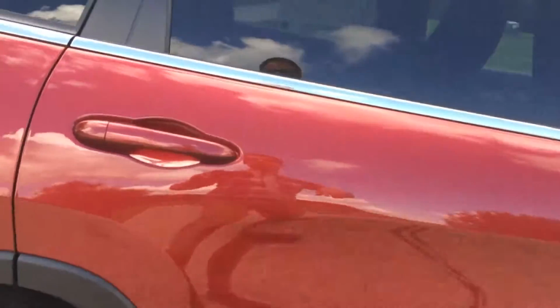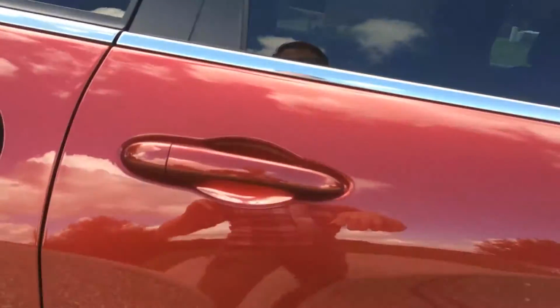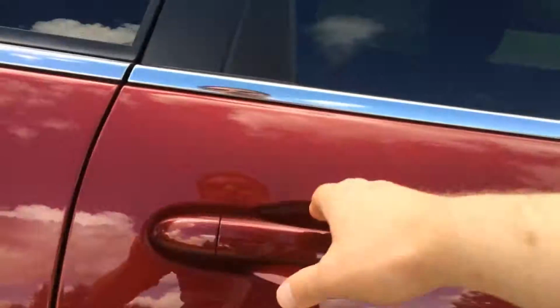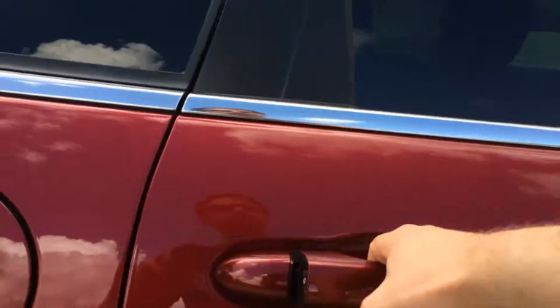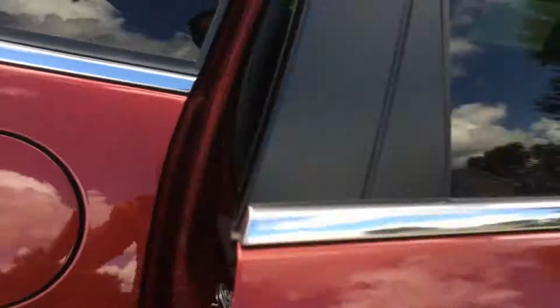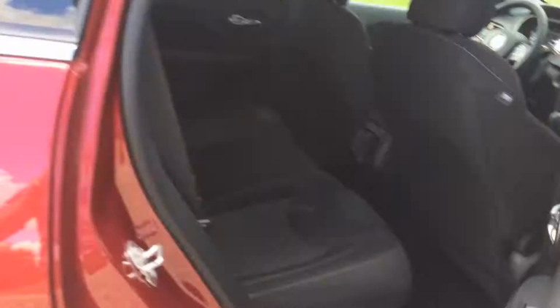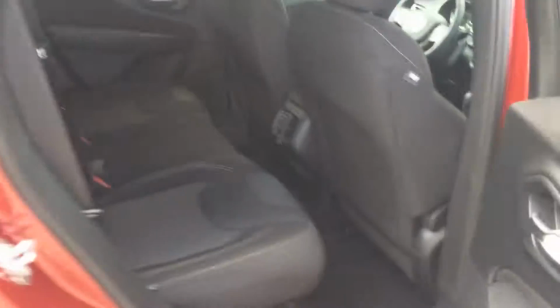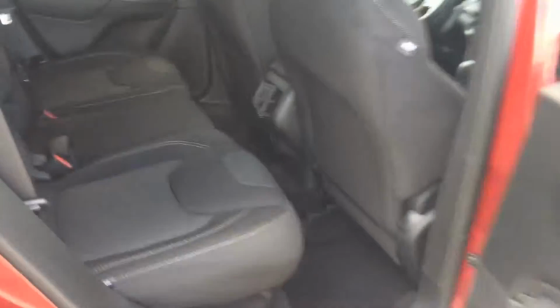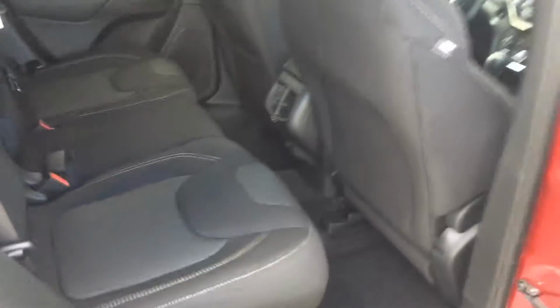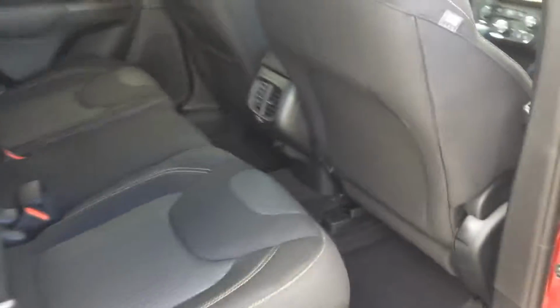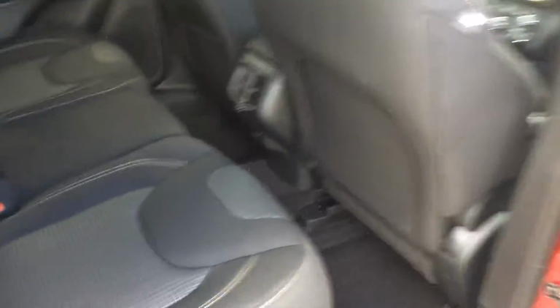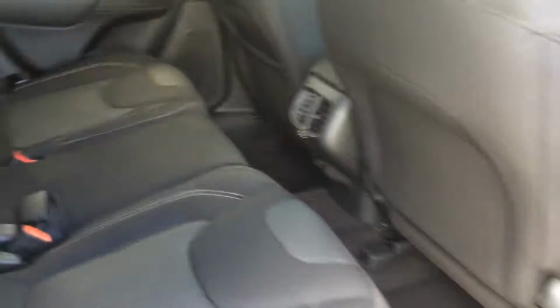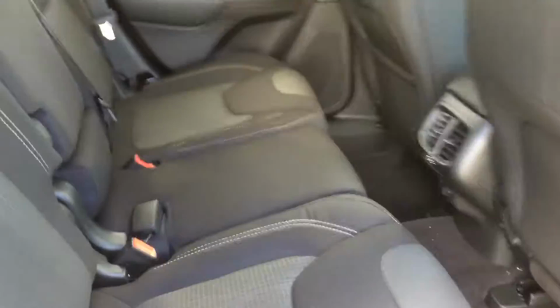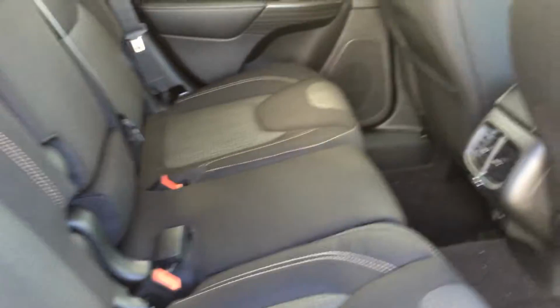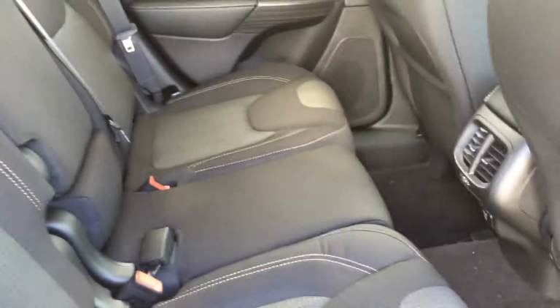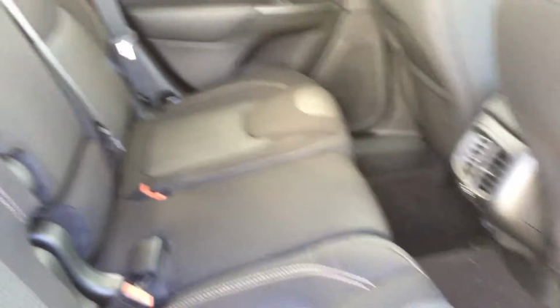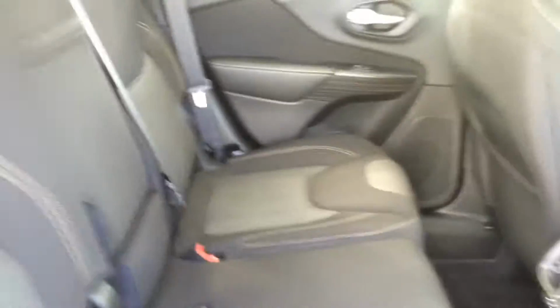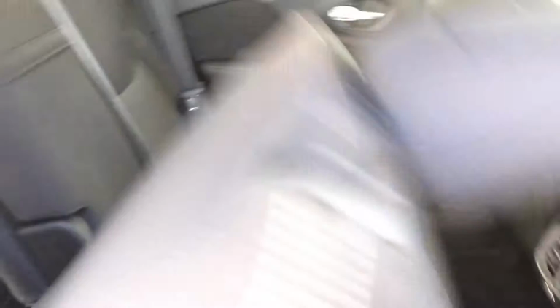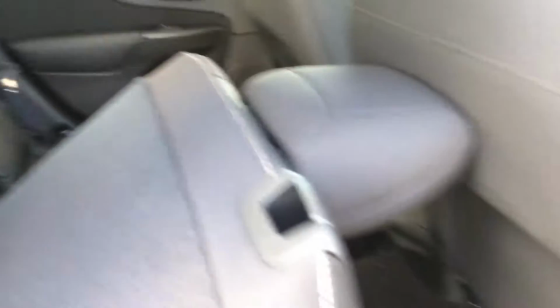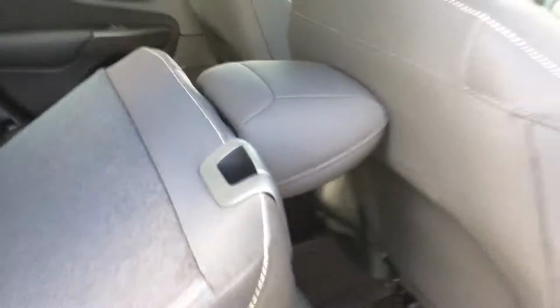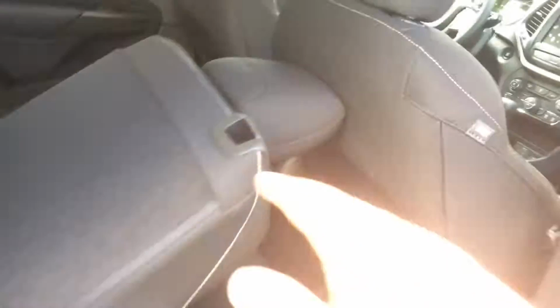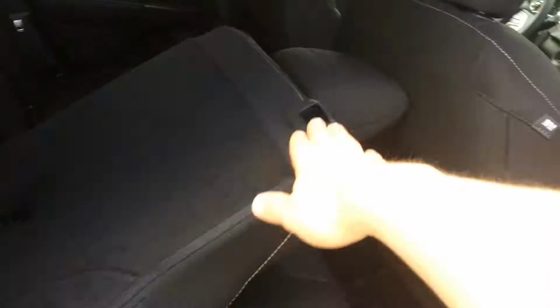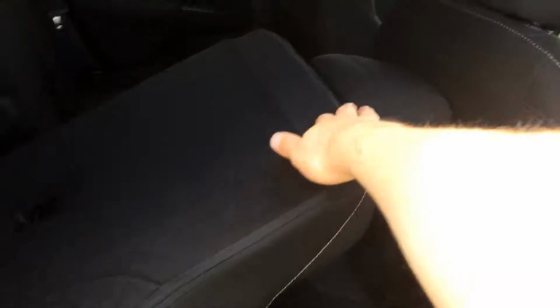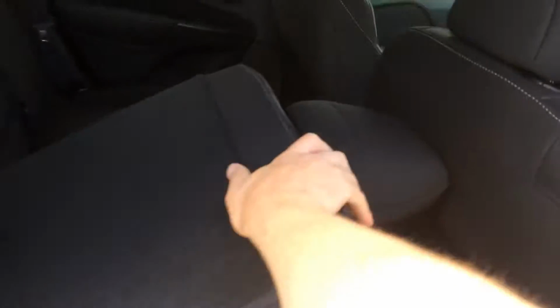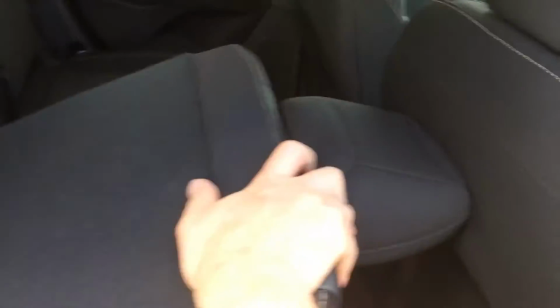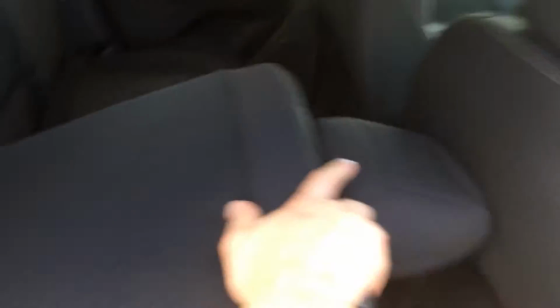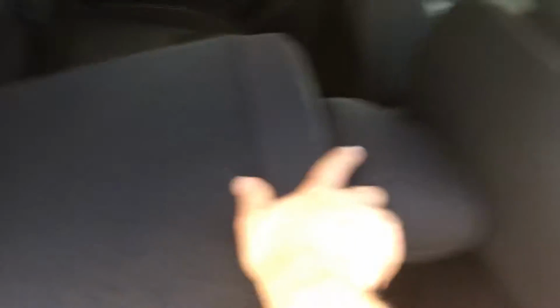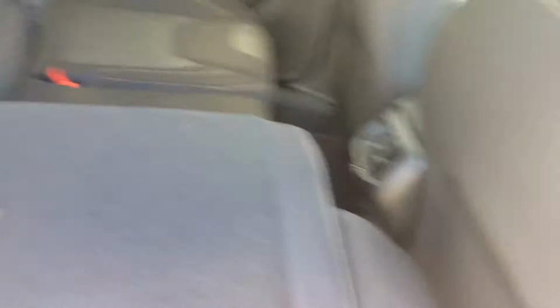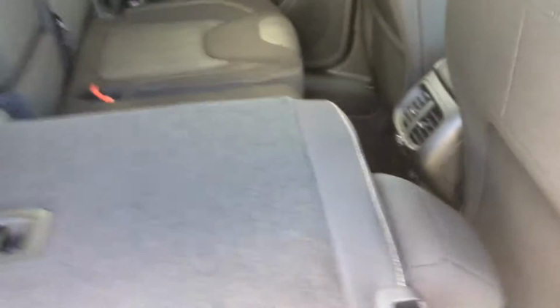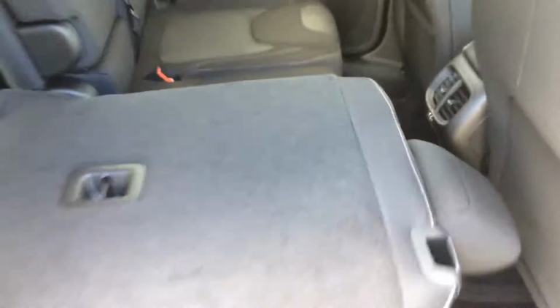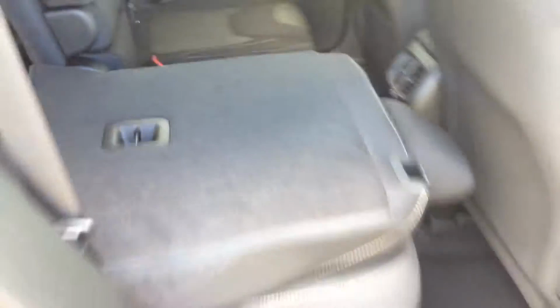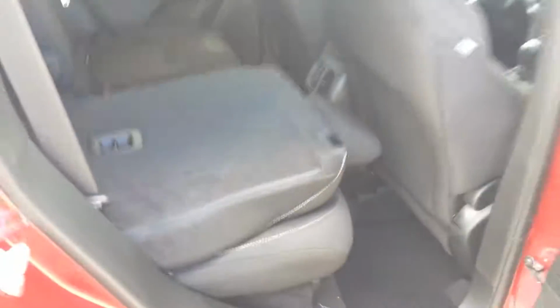This is also going to have seats that do fold down as well — they do fold flat, past that seat there.